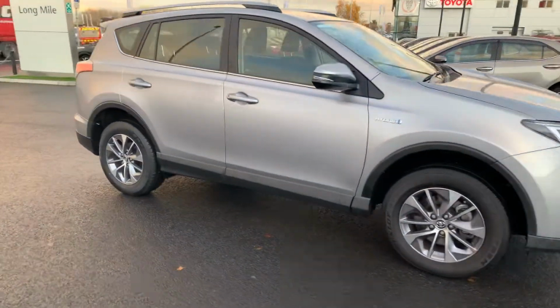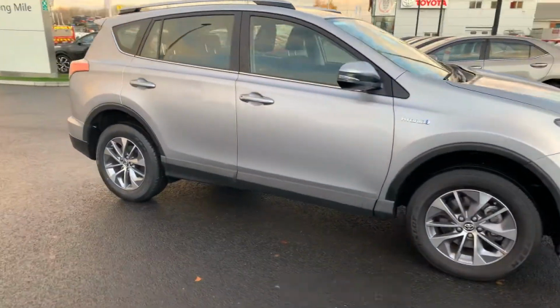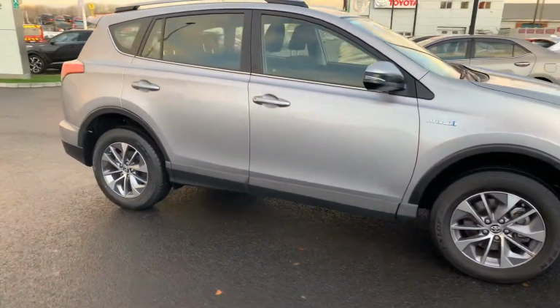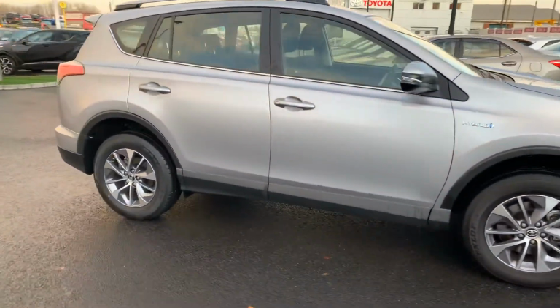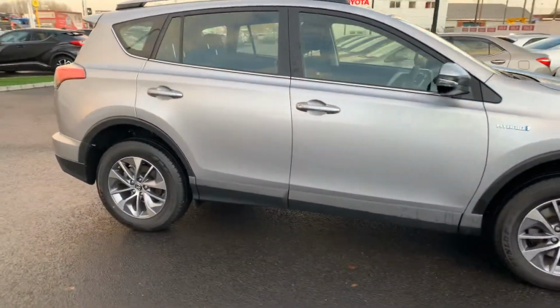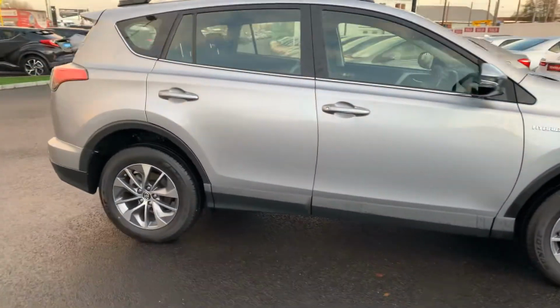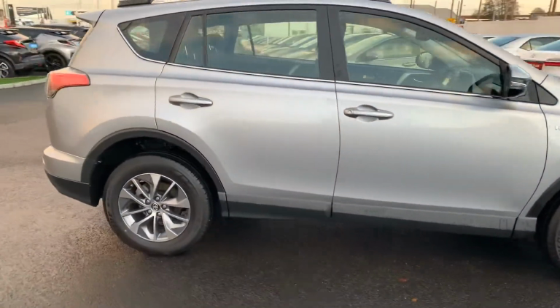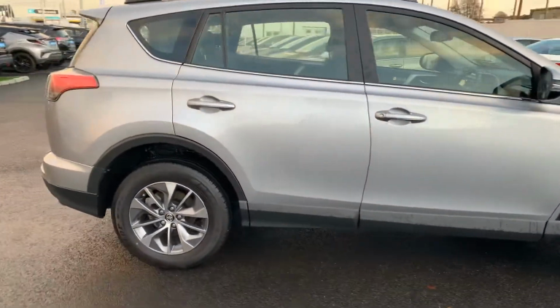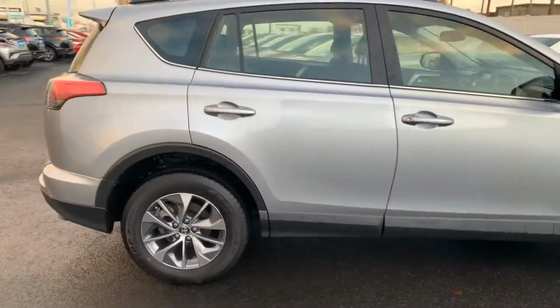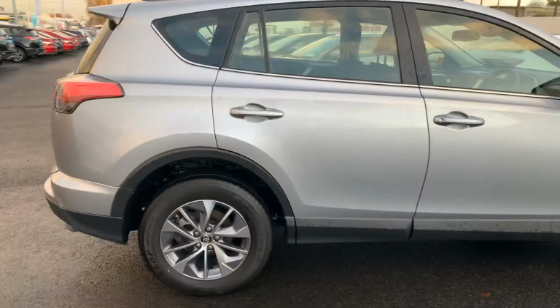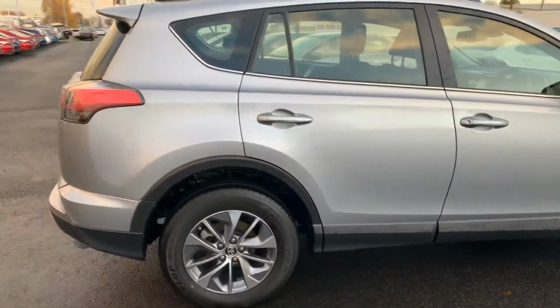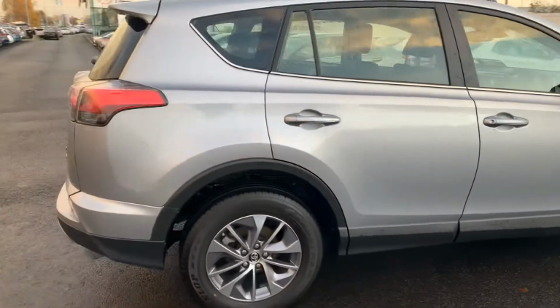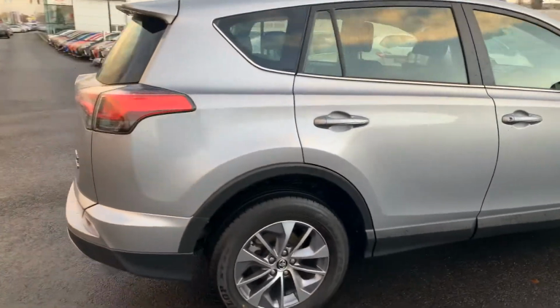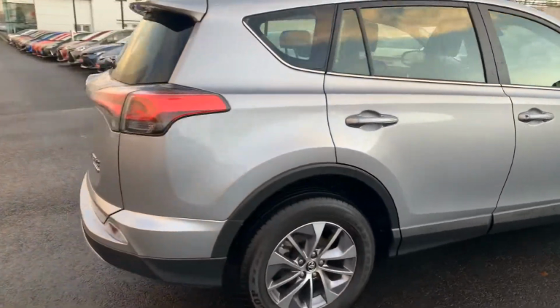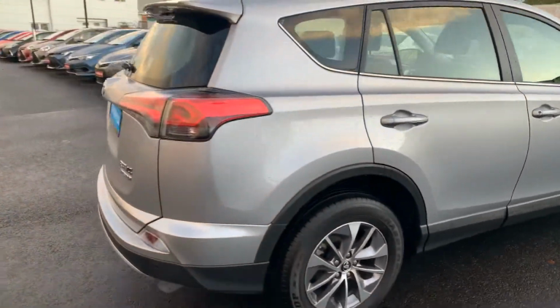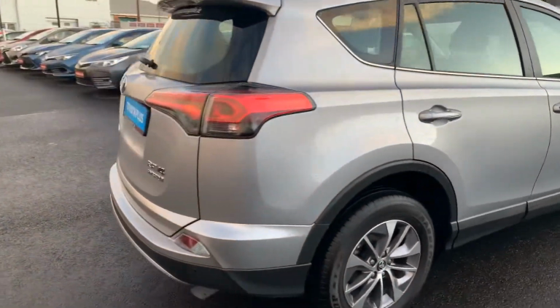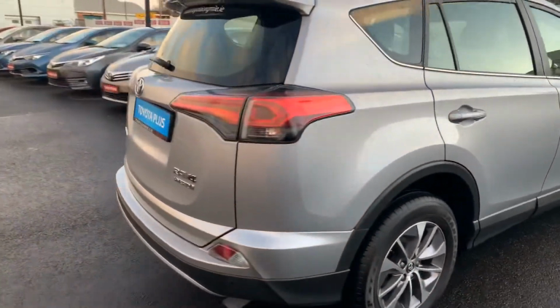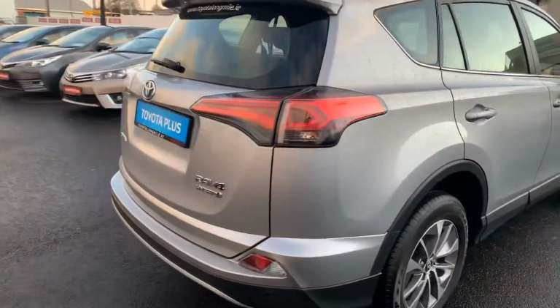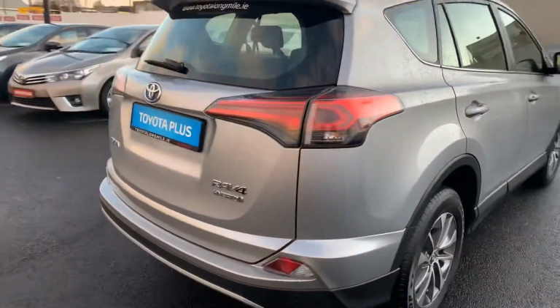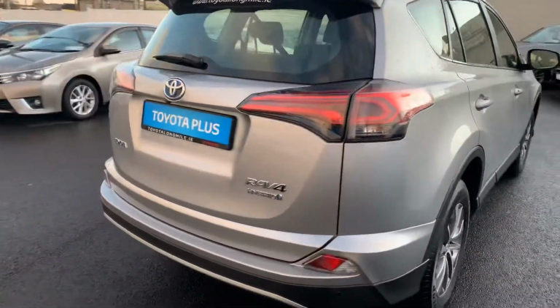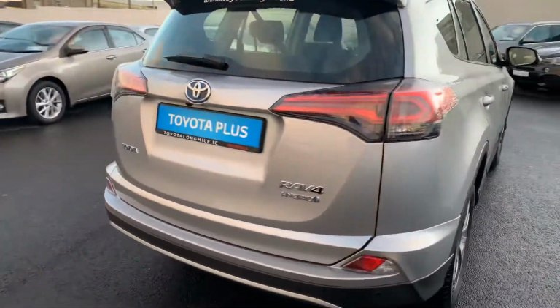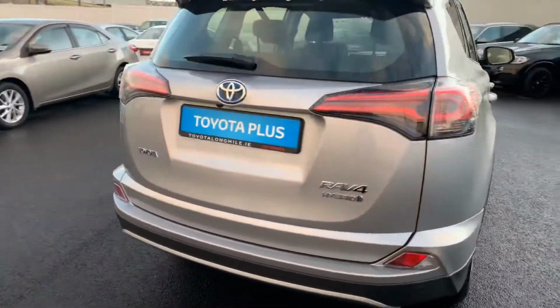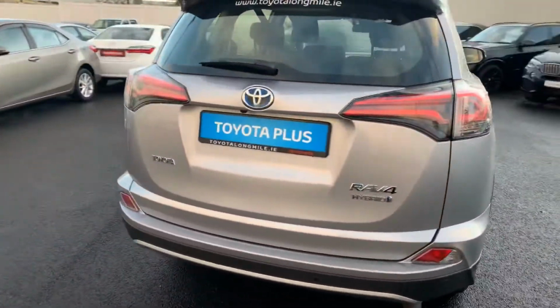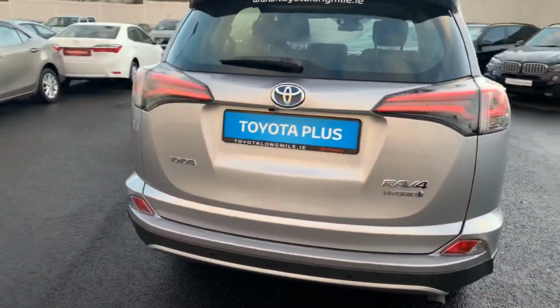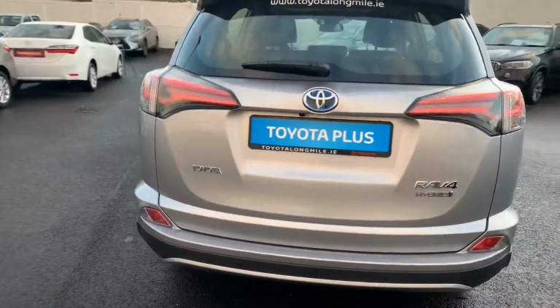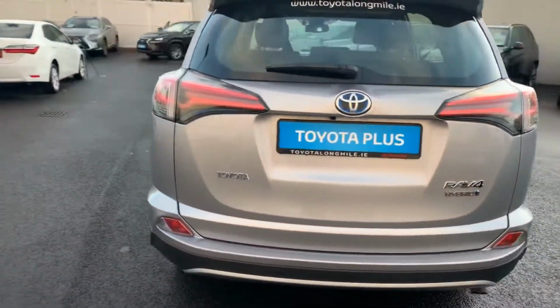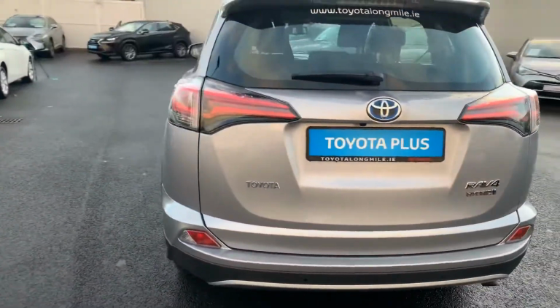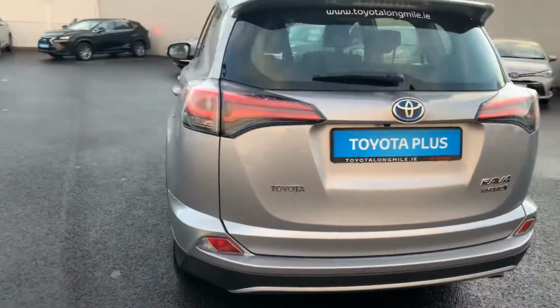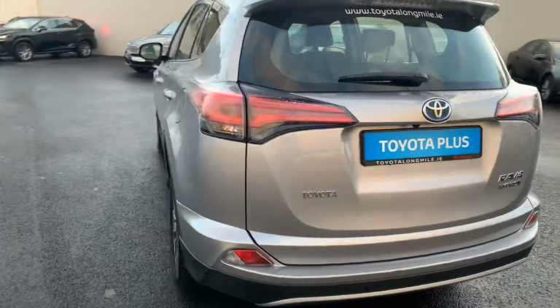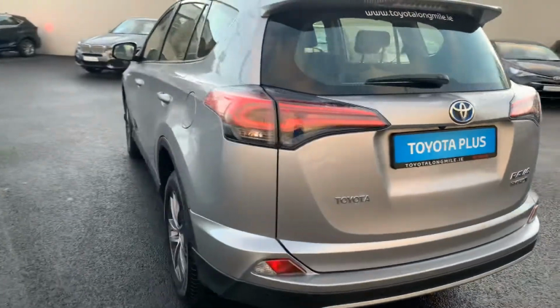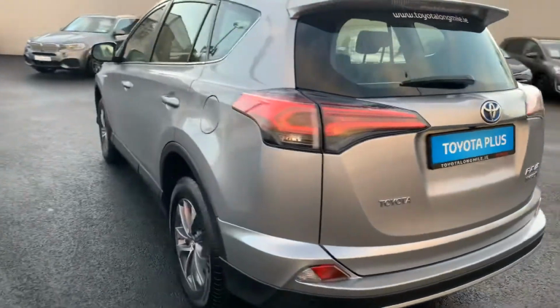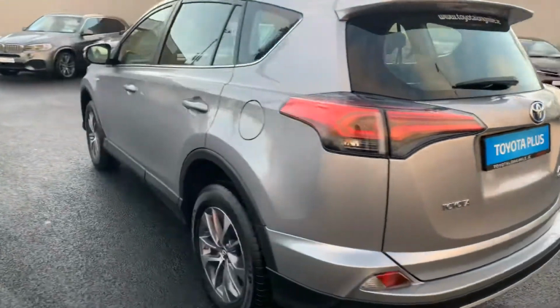Welcome to the Ola Long Mile. Today I'm going to show you around this 2019 Toyota RAV4 2.5 petrol hybrid Luna Sport model.